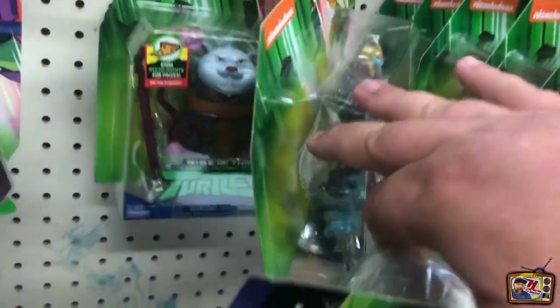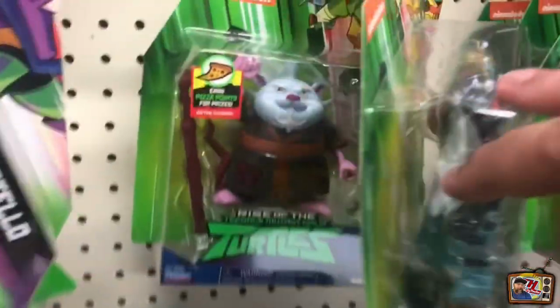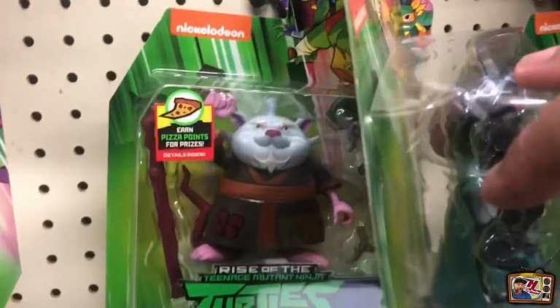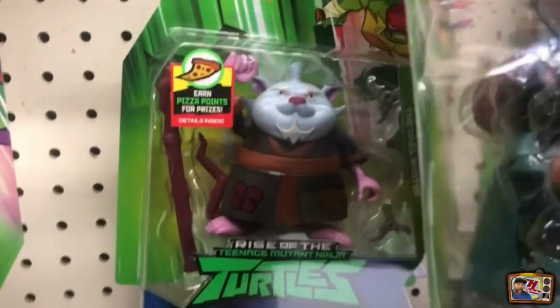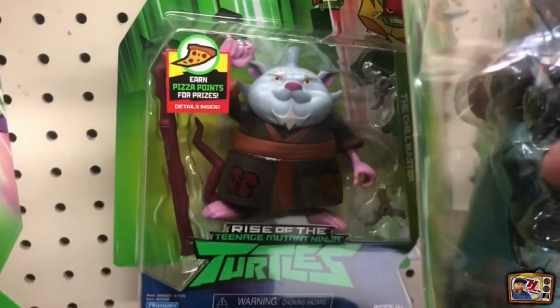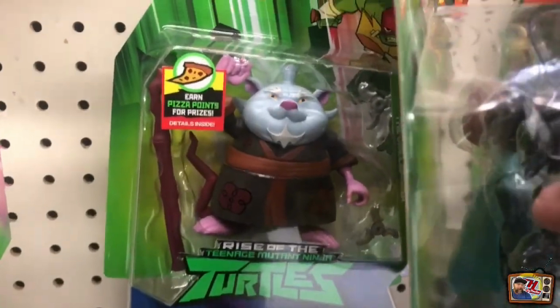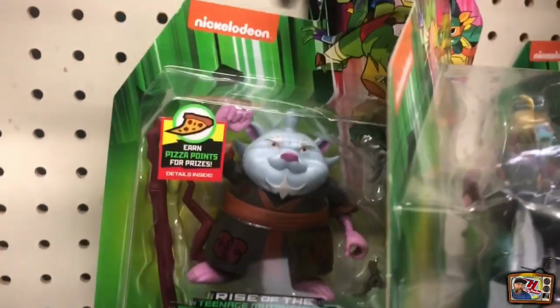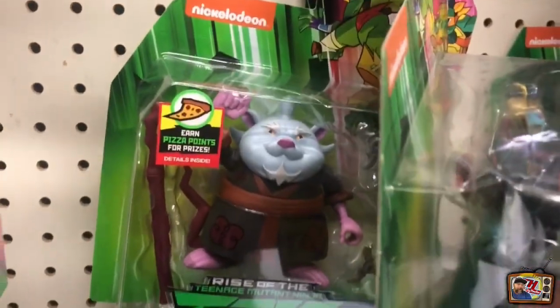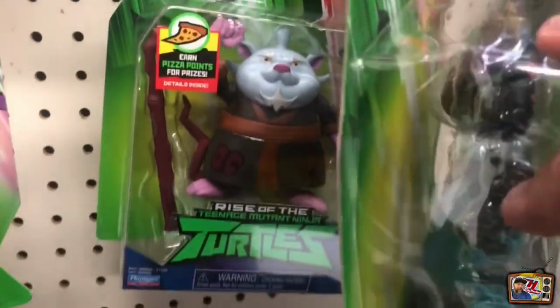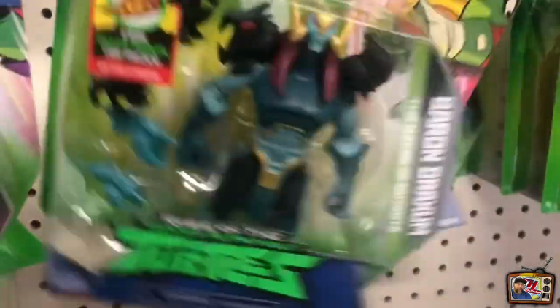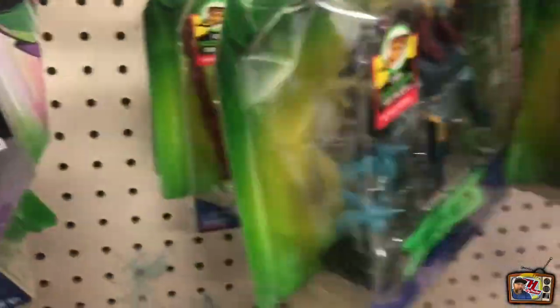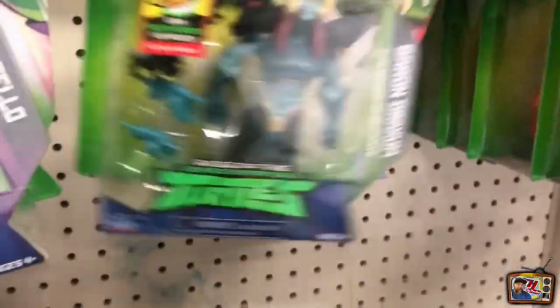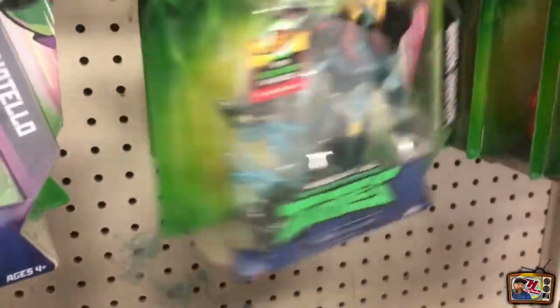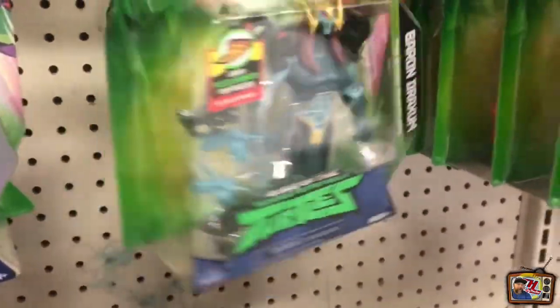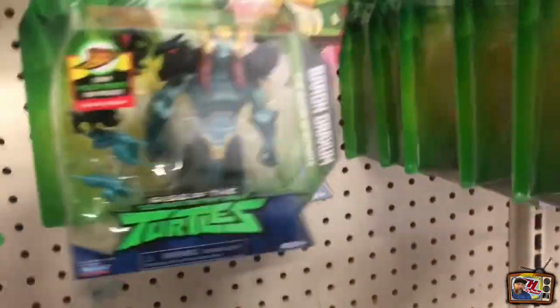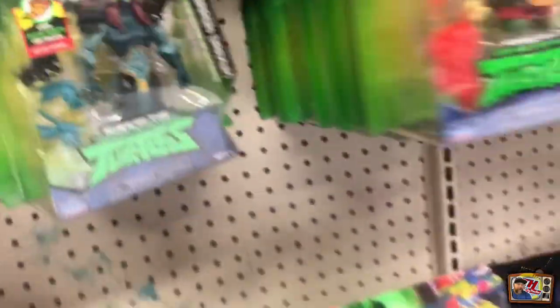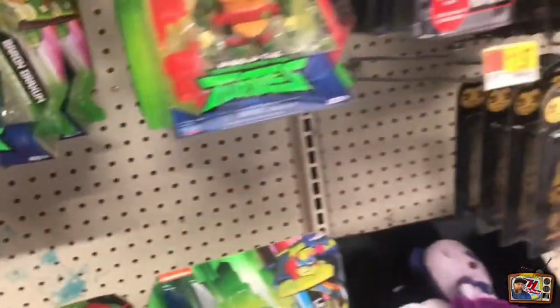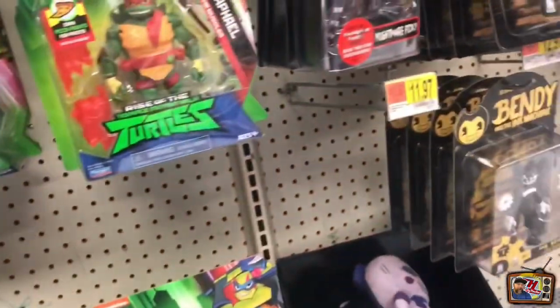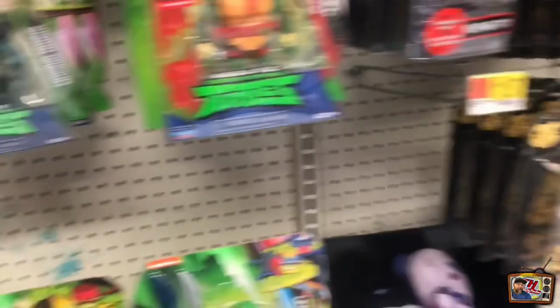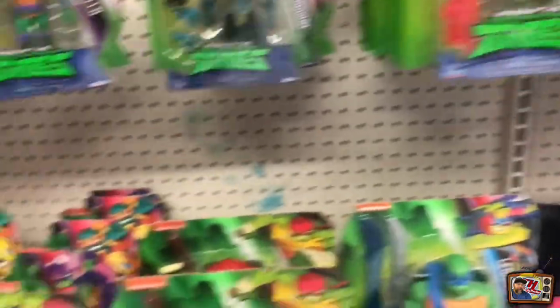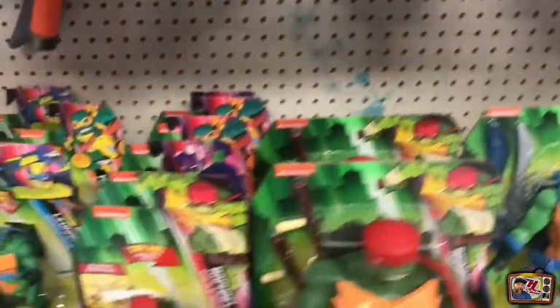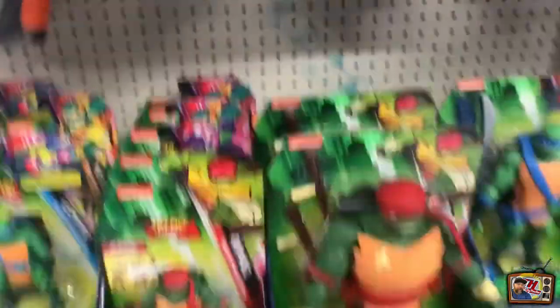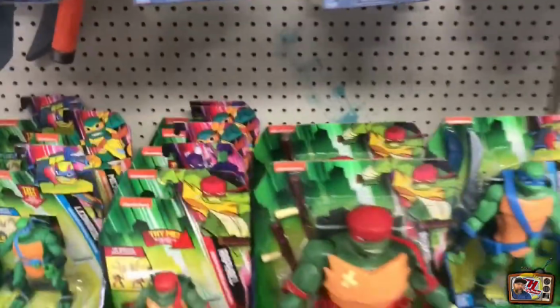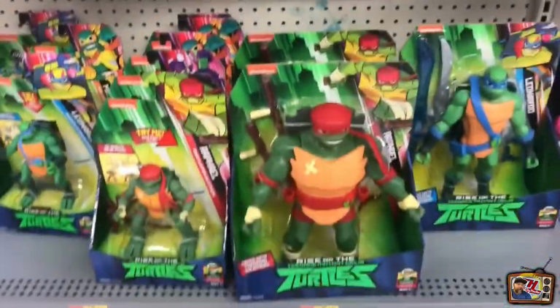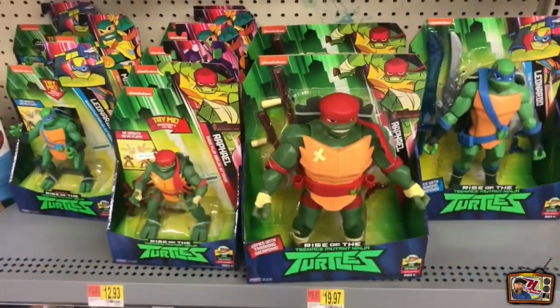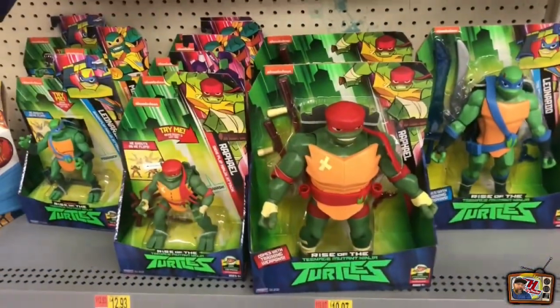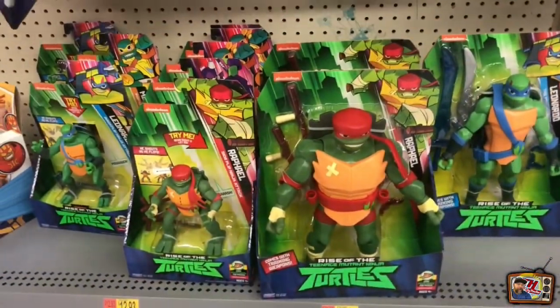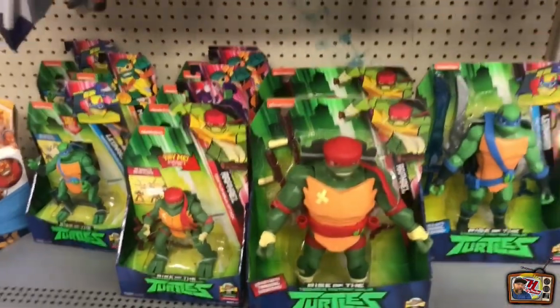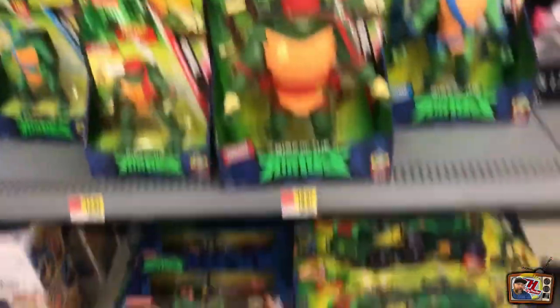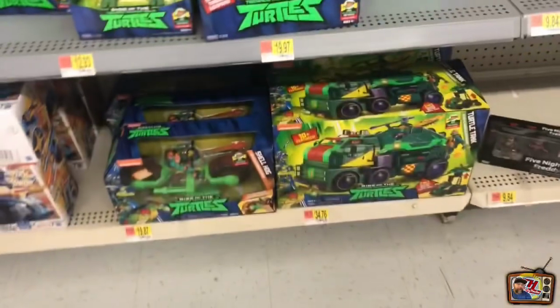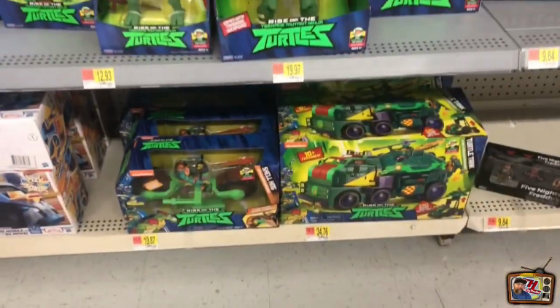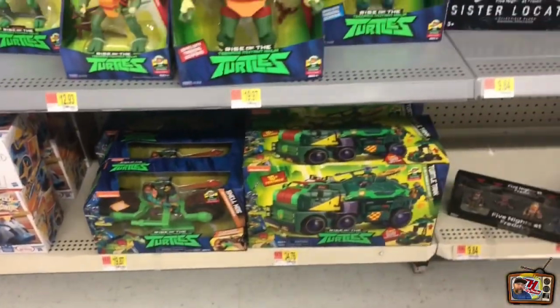Oh, look what we have. Speaking of the hedgehog or hamster - I guess he looks like - Master Splinter. They went totally different direction with his look. It just doesn't look like a rat to me. It looks more like a hamster.